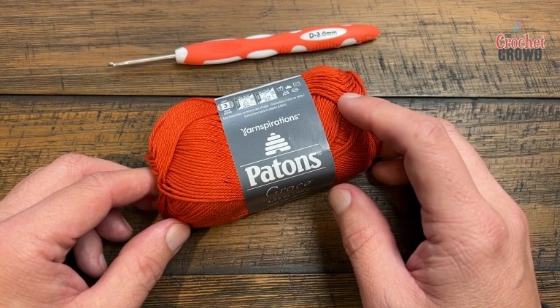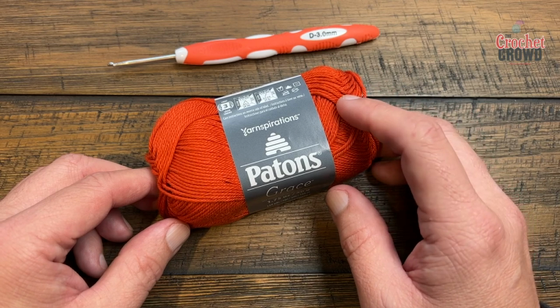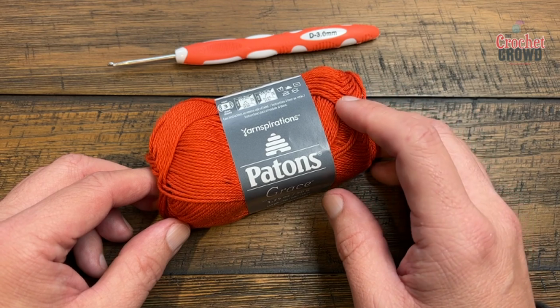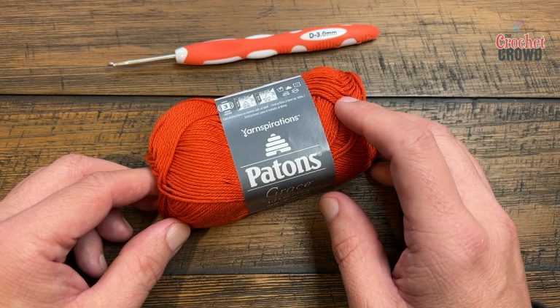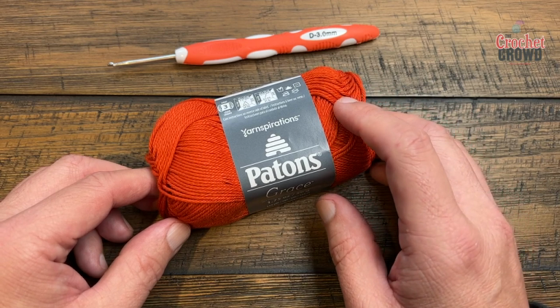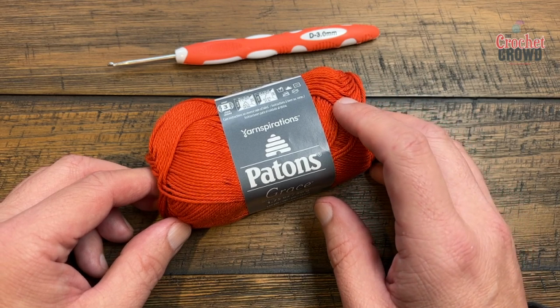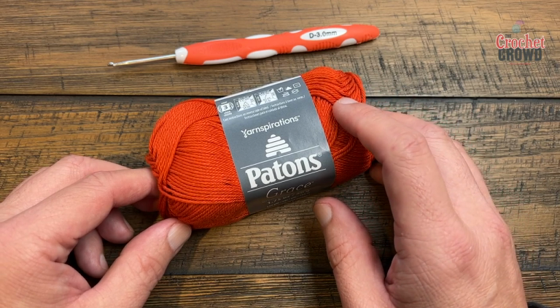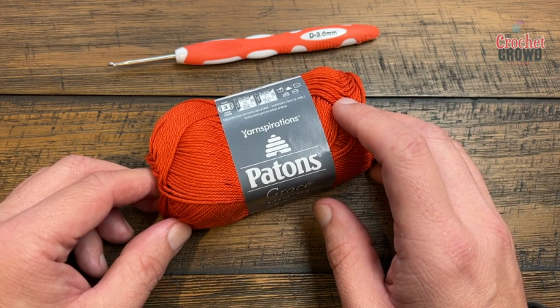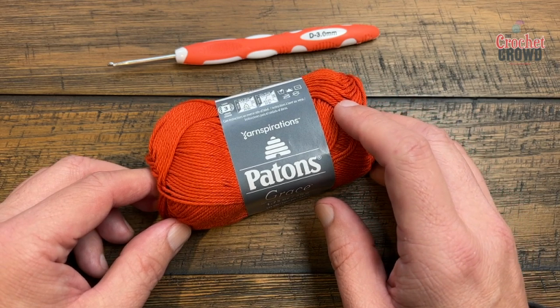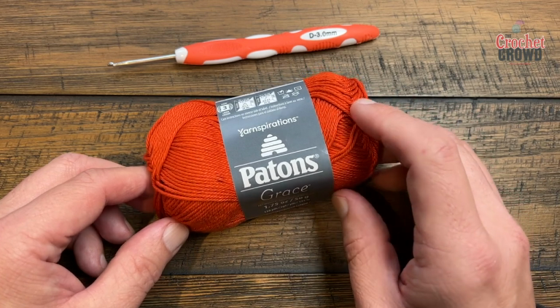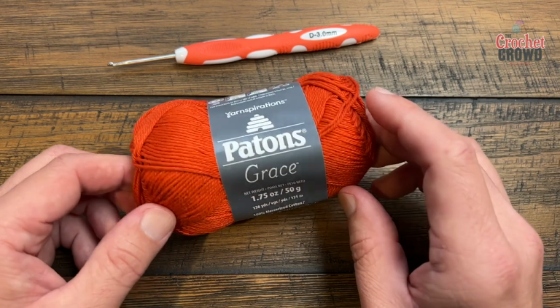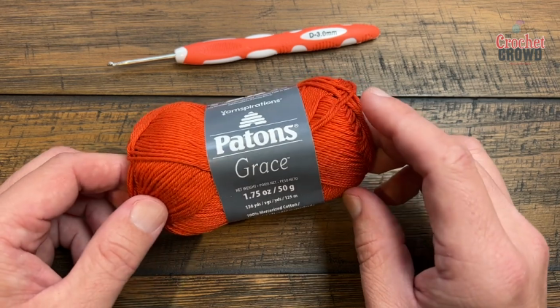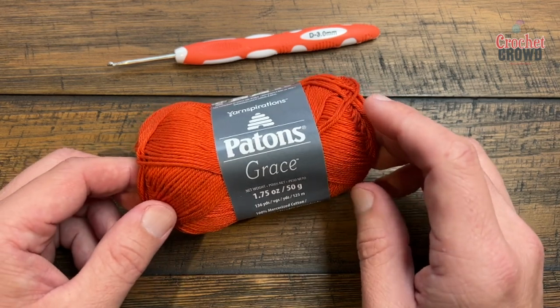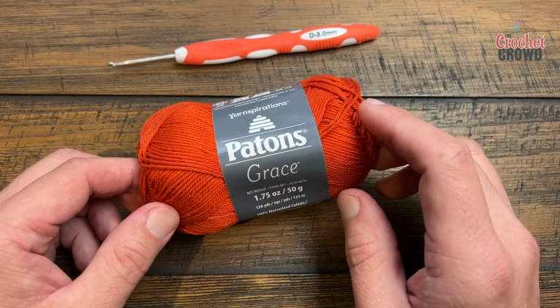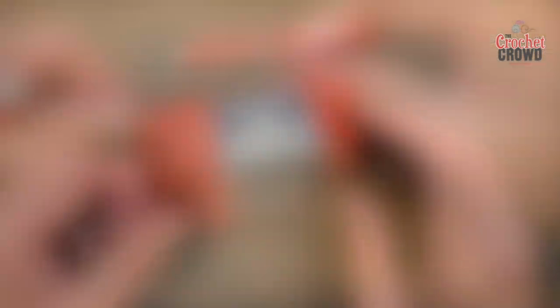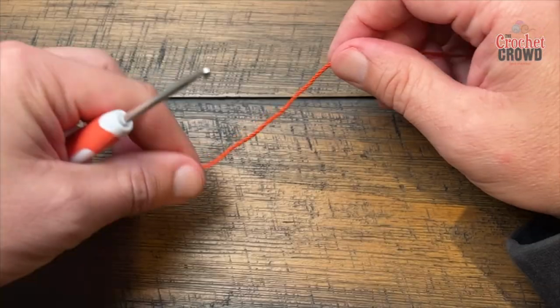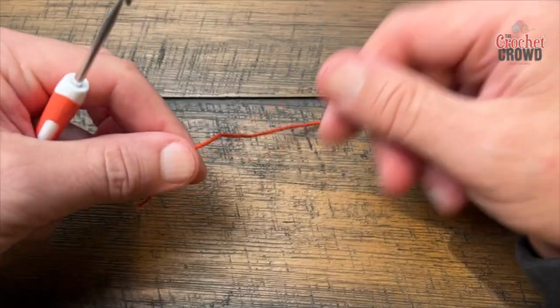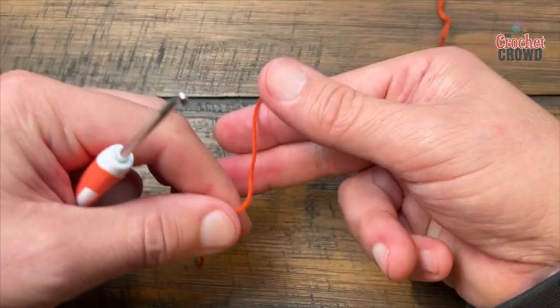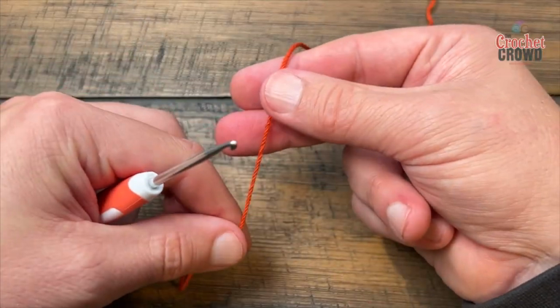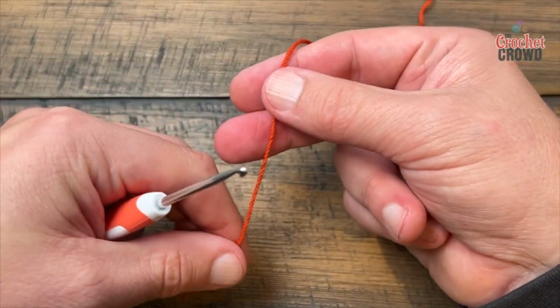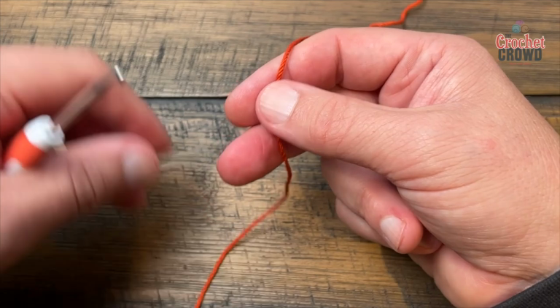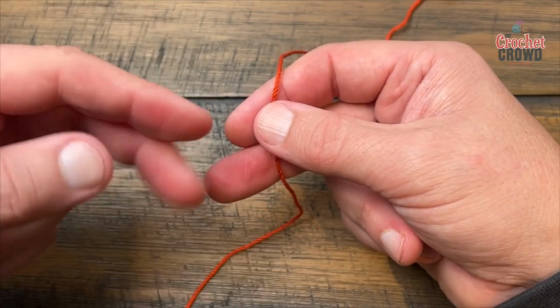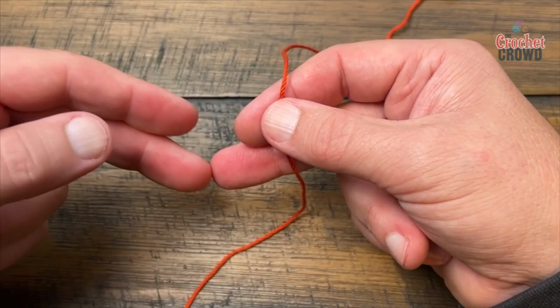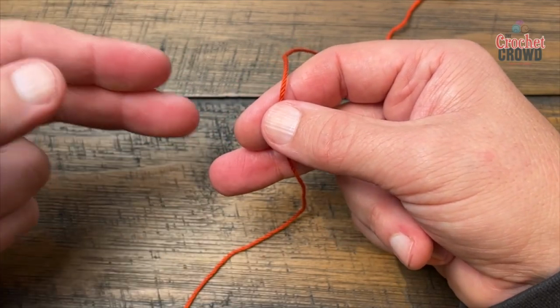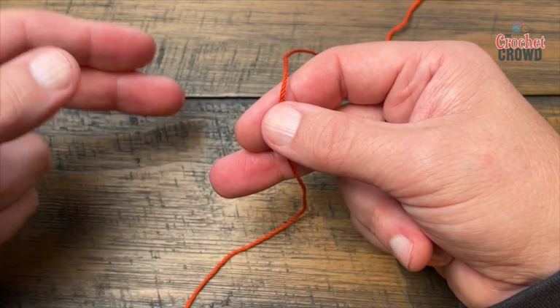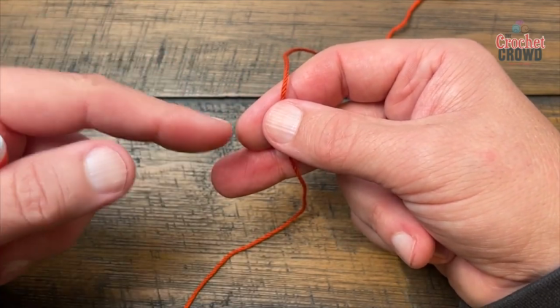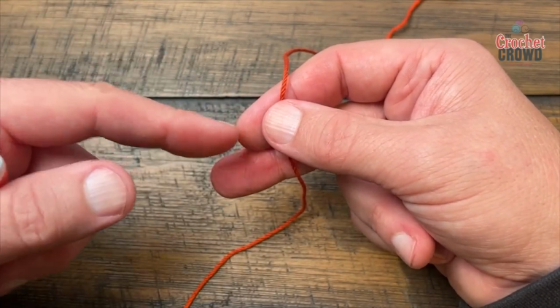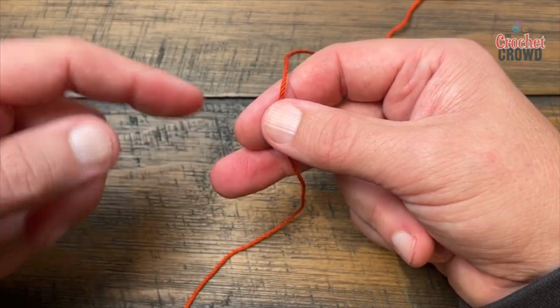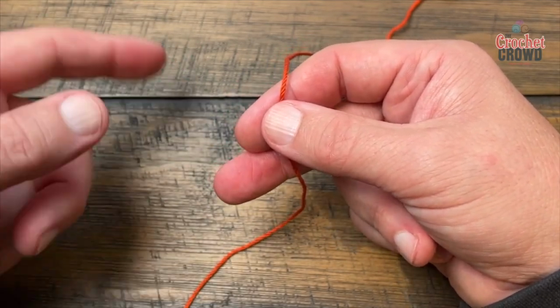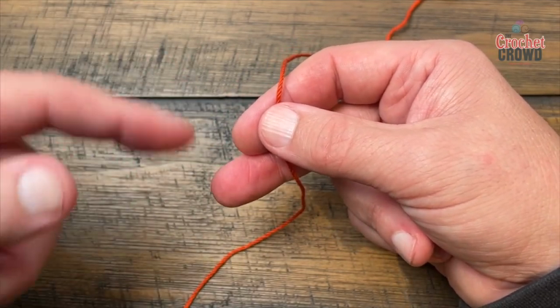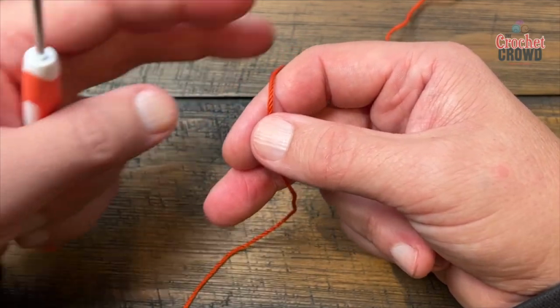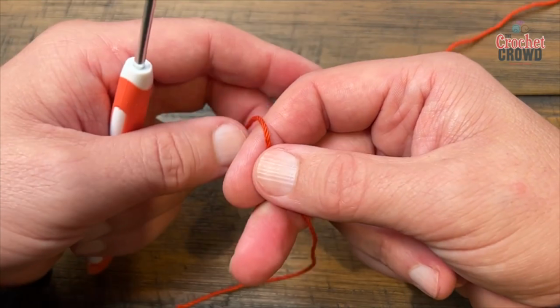Let's start sticking our stitches right up somebody's and begin our rage together! We're going to start with the magic ring. If you don't want a magic ring, just chain two and use the second chain from the hook to do the 18 double crochets.